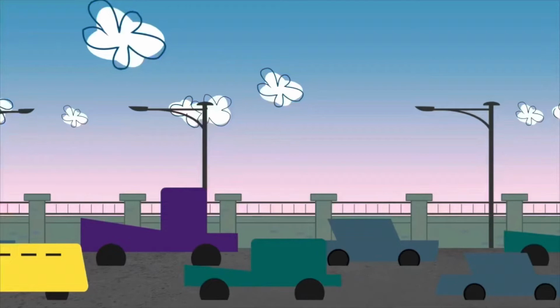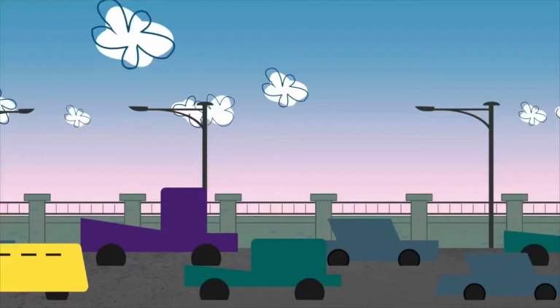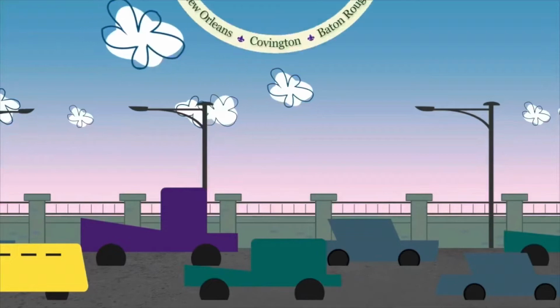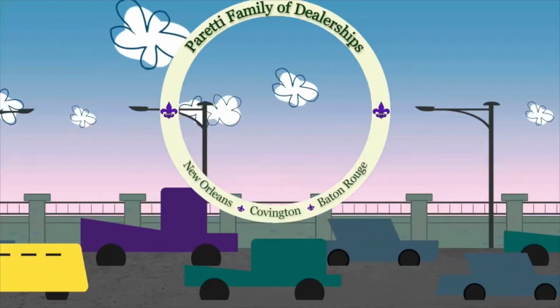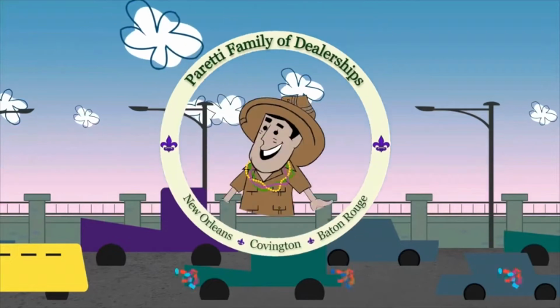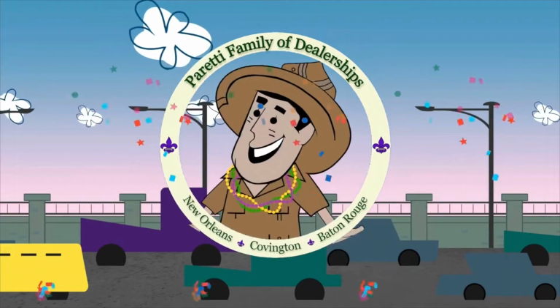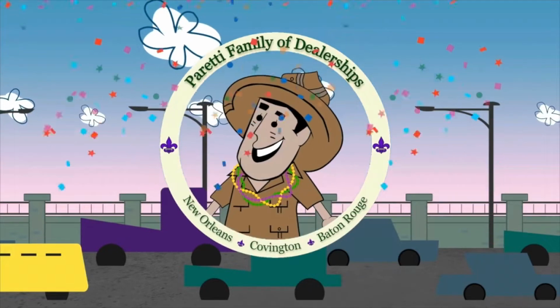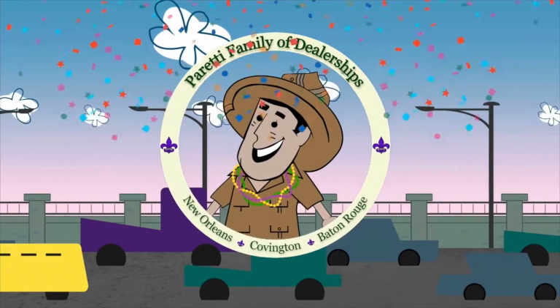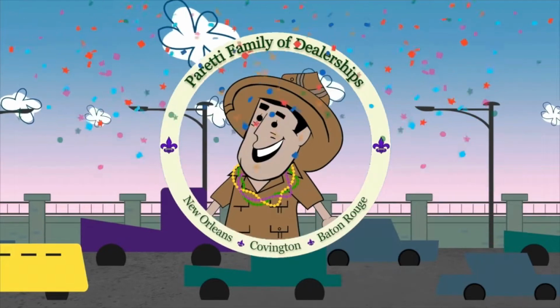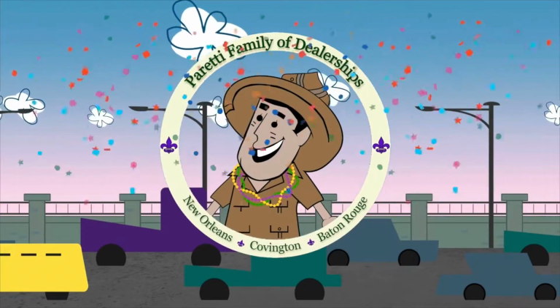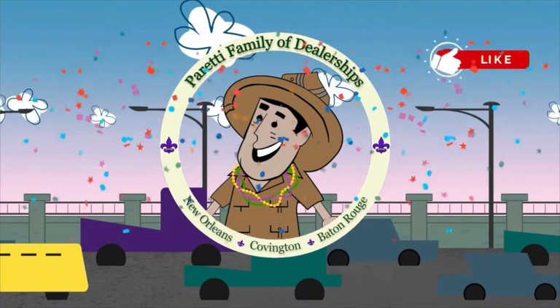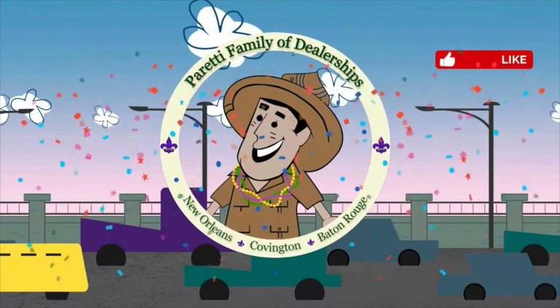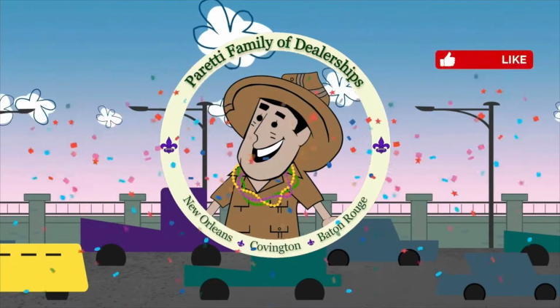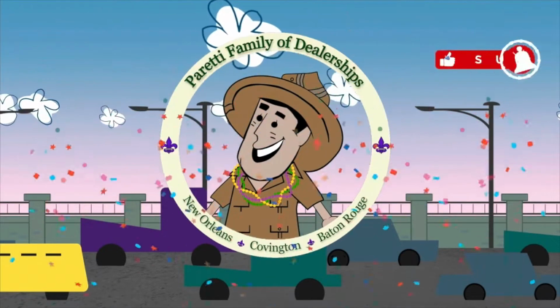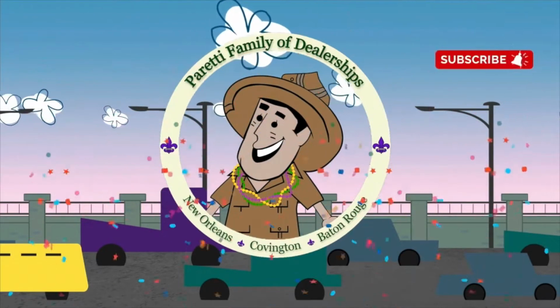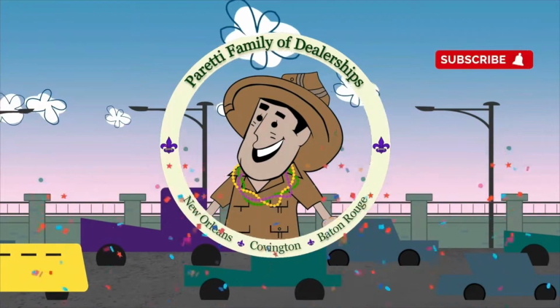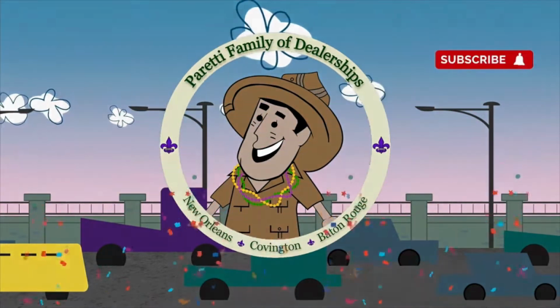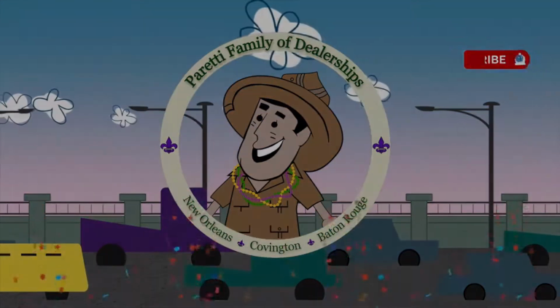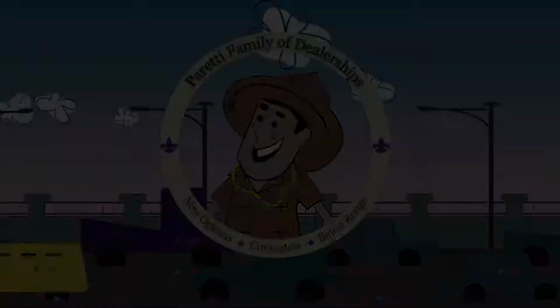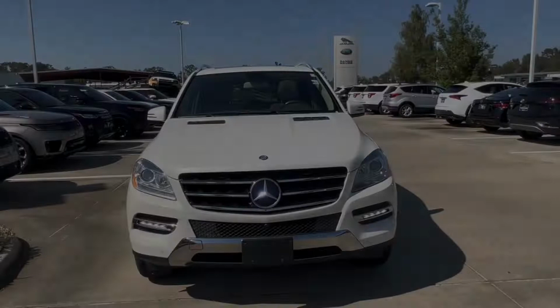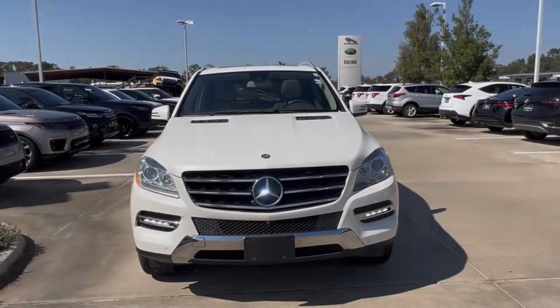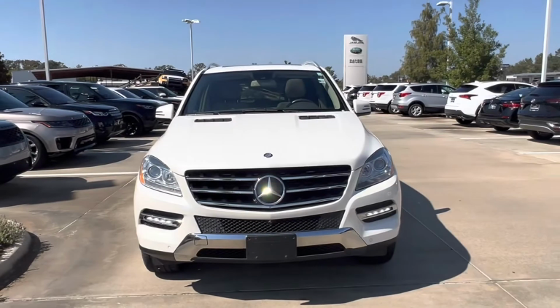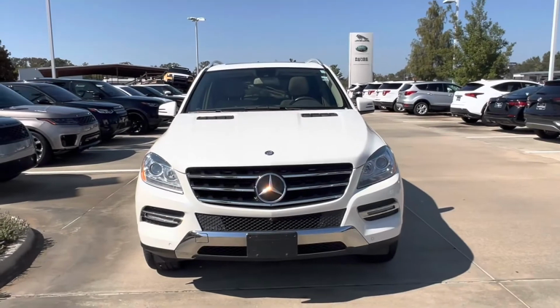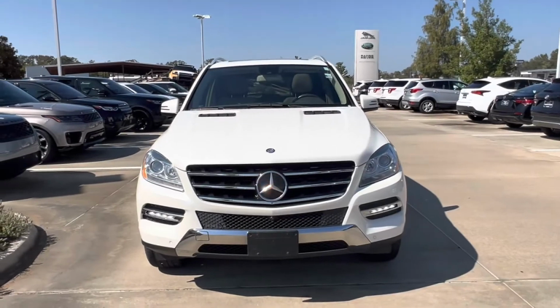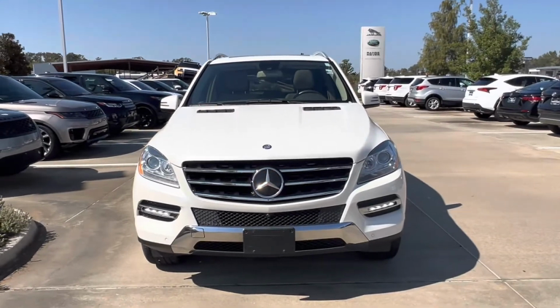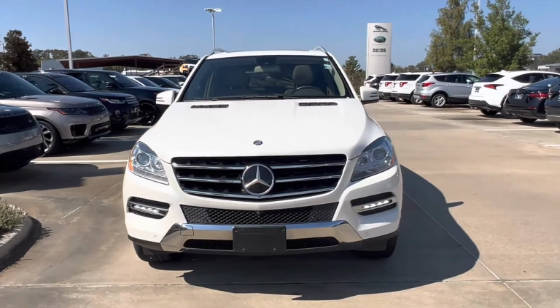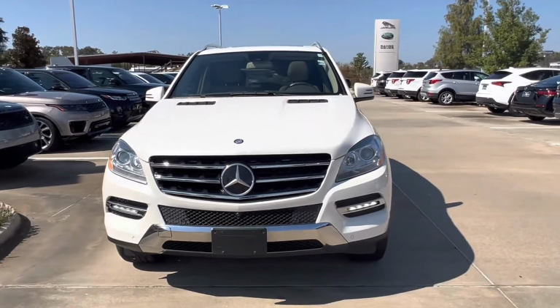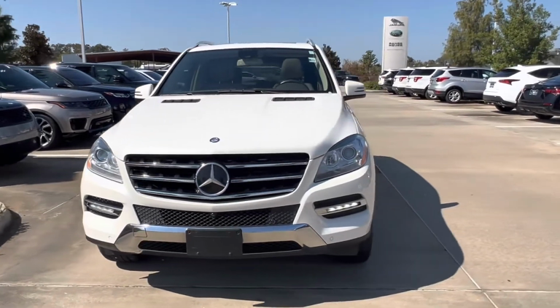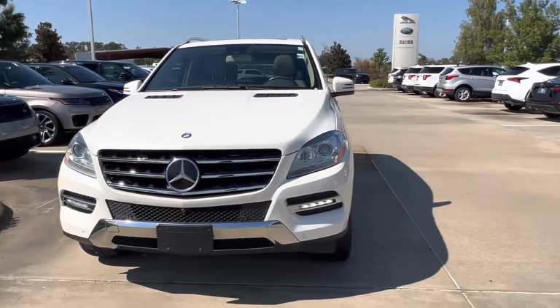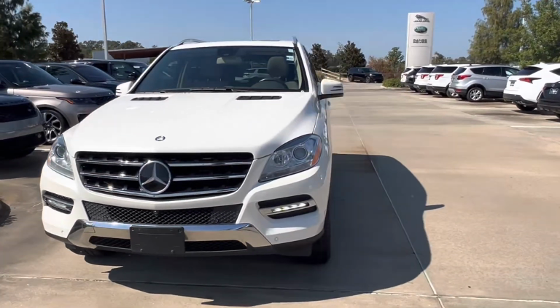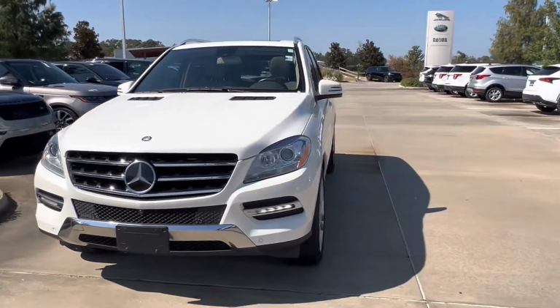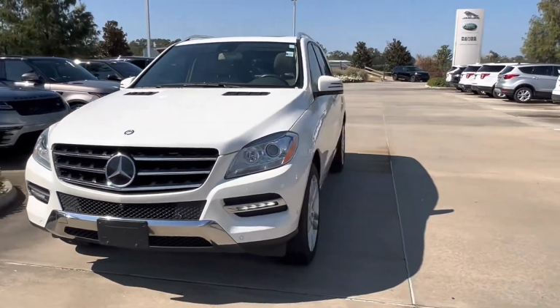Trader Joe Peretti, the dealer who is ready to trade. Thank you for choosing Peretti Family Dealers for your next vehicle purchase.